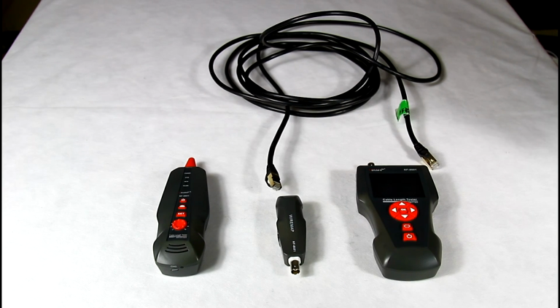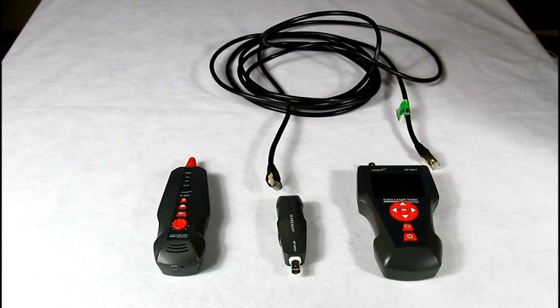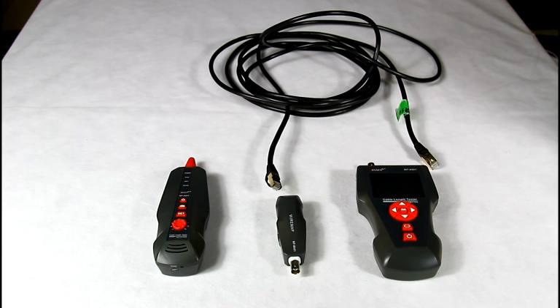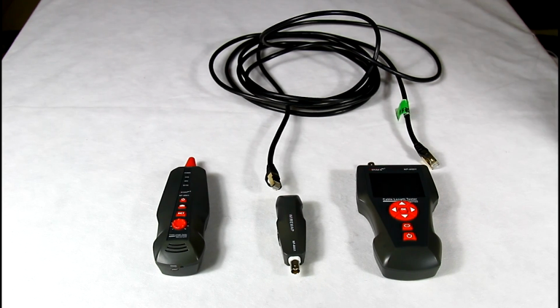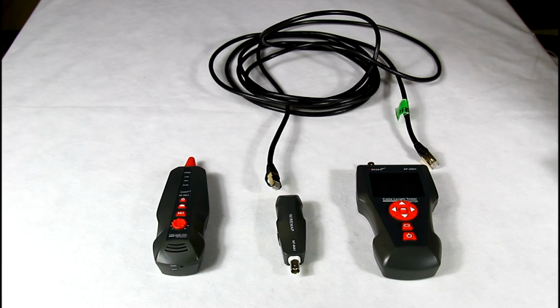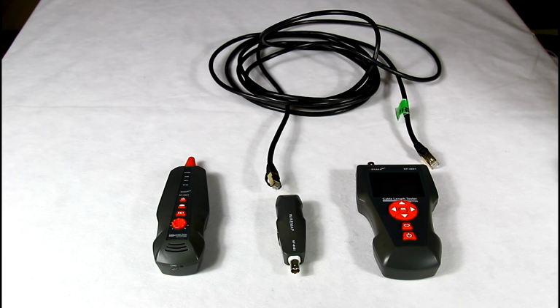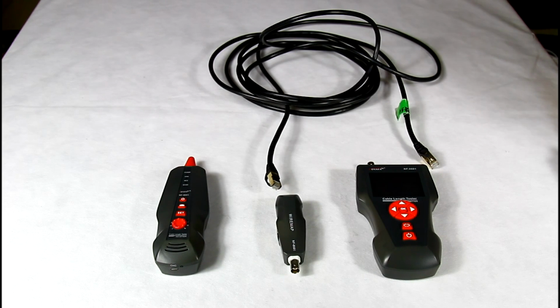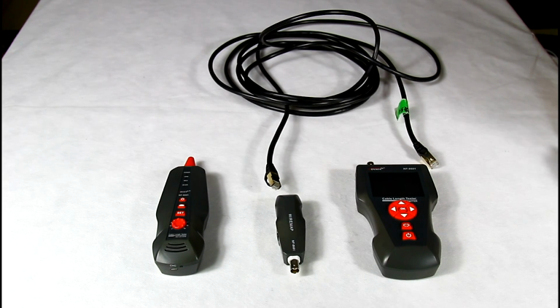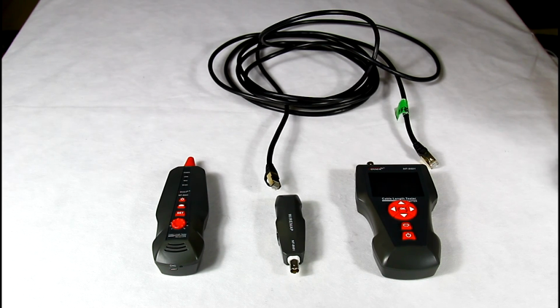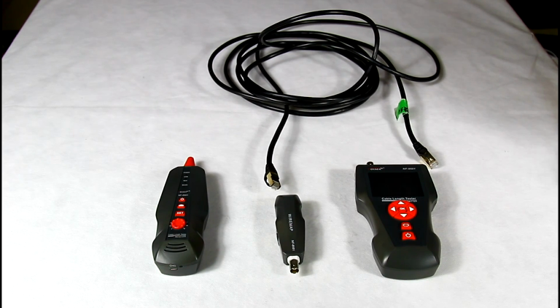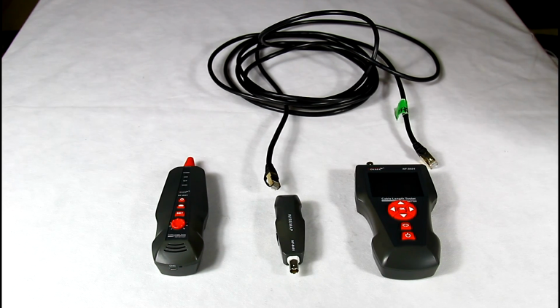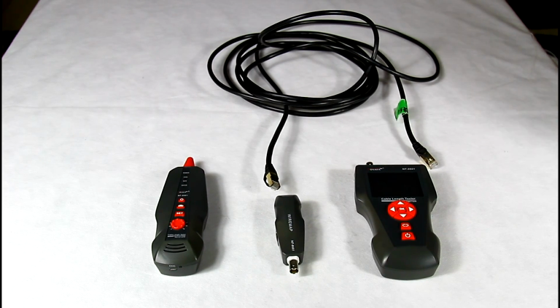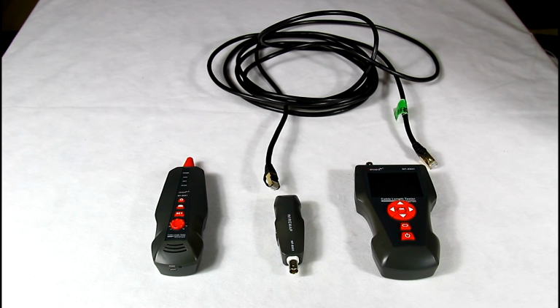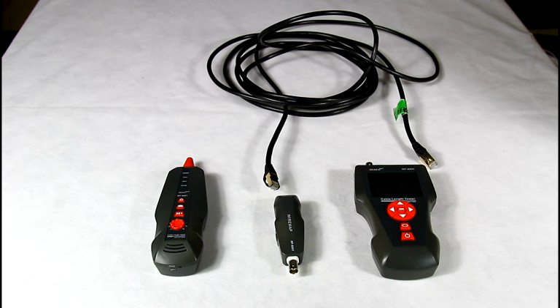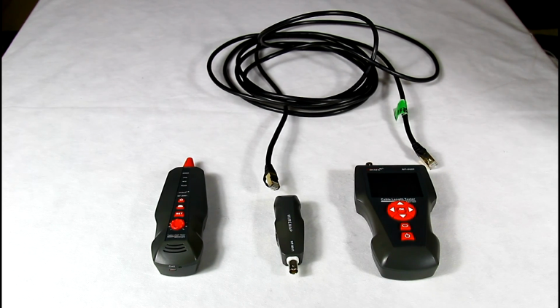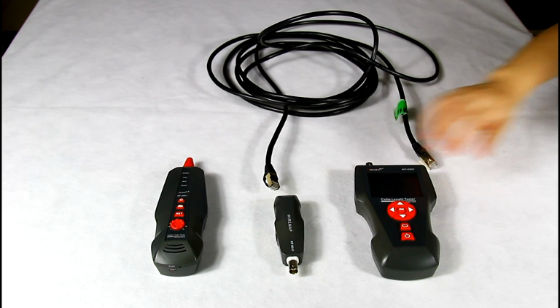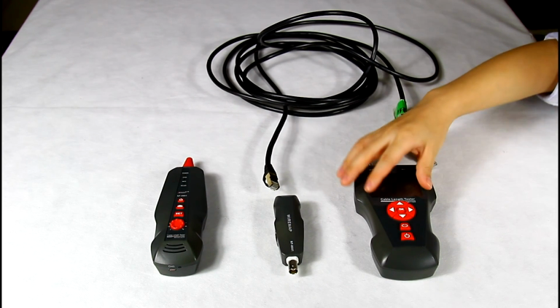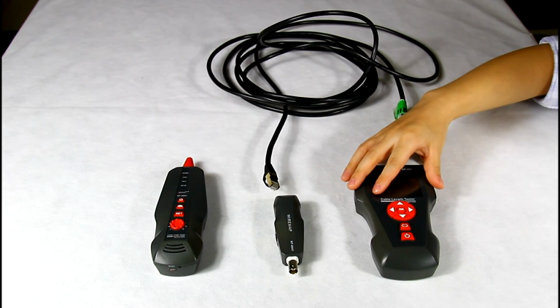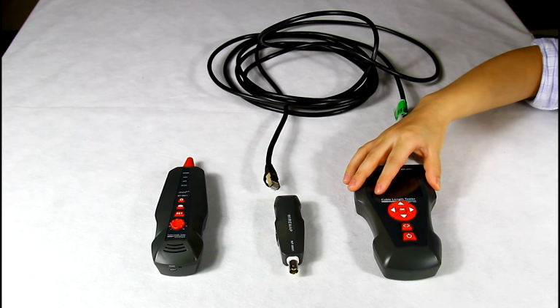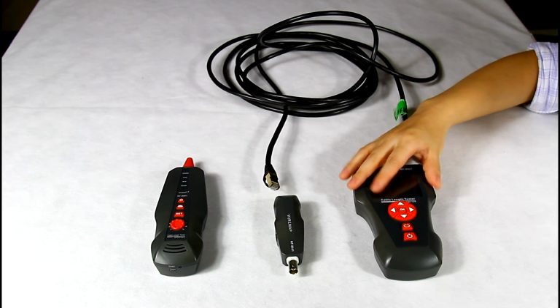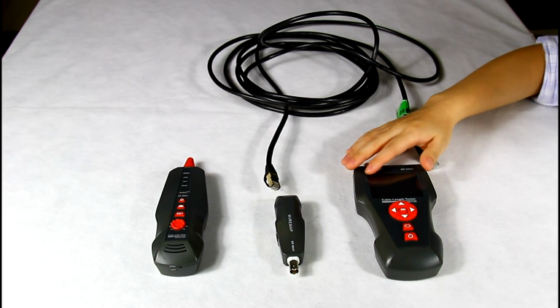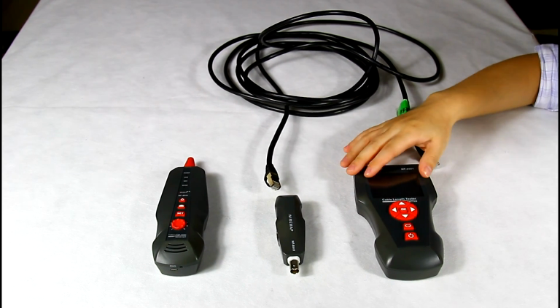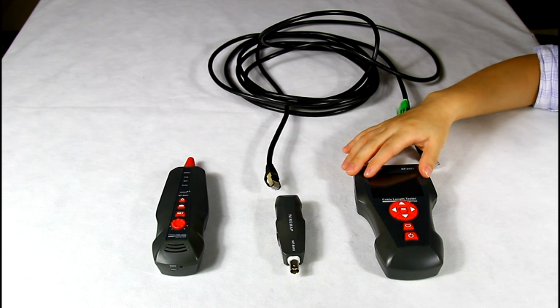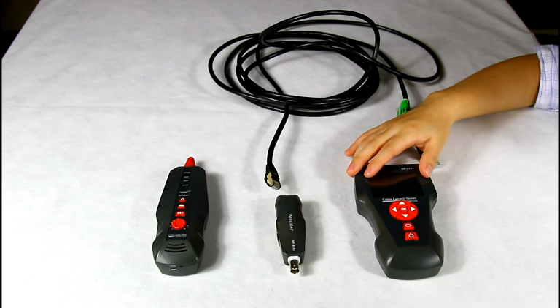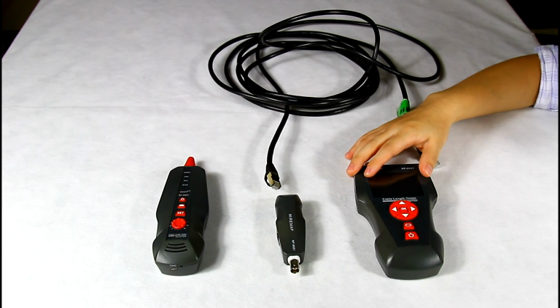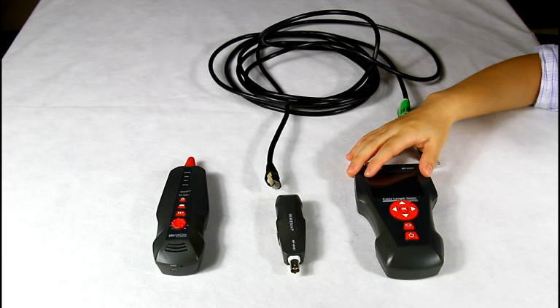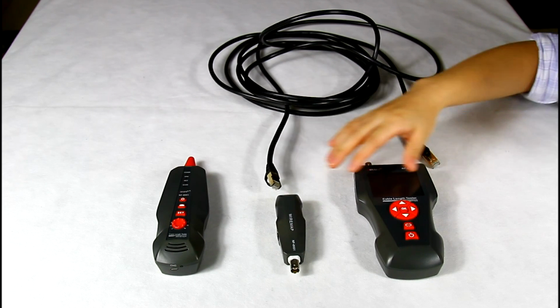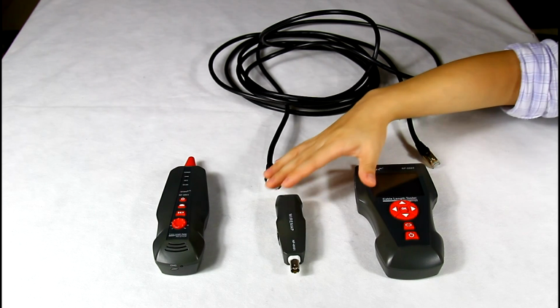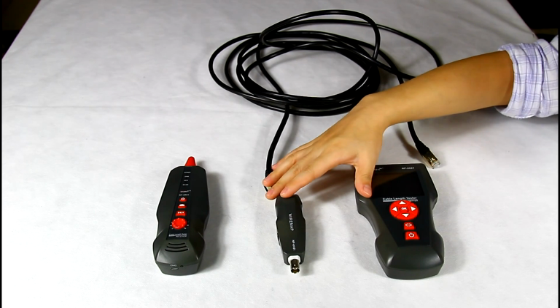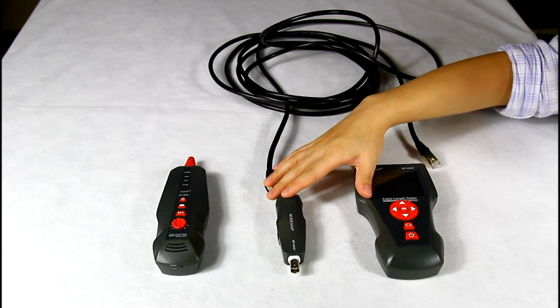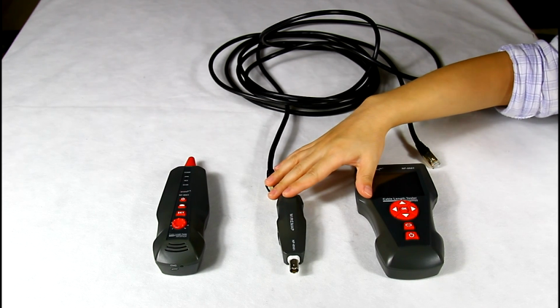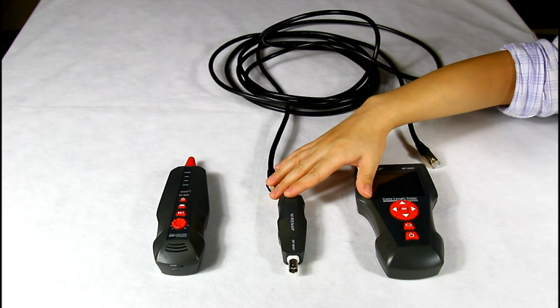Then let's enter cable continuity testing. There are two working modes: locally testing and remote testing.